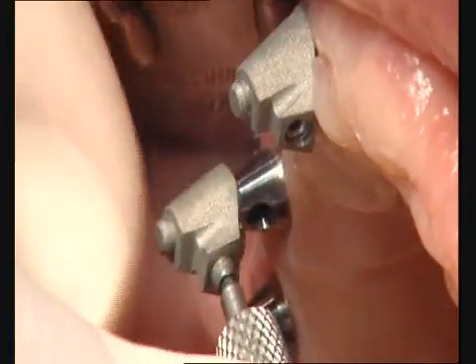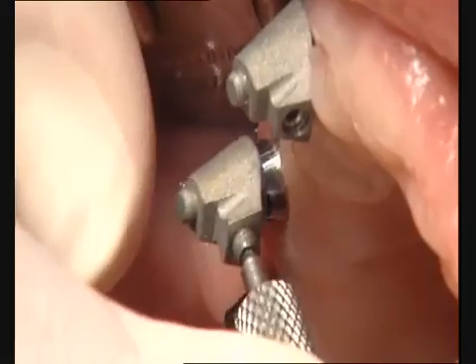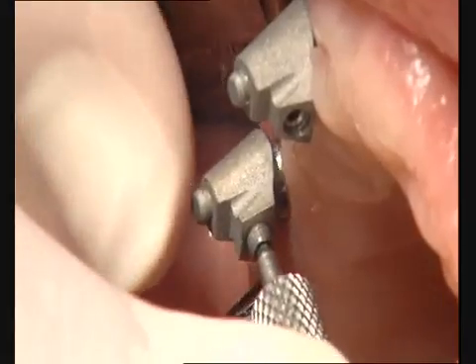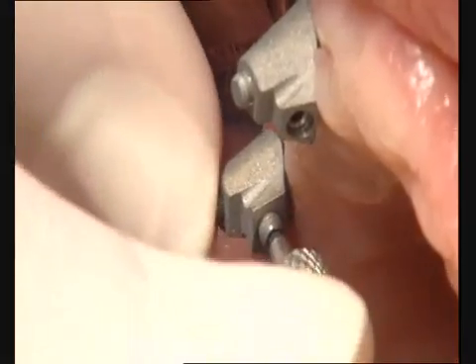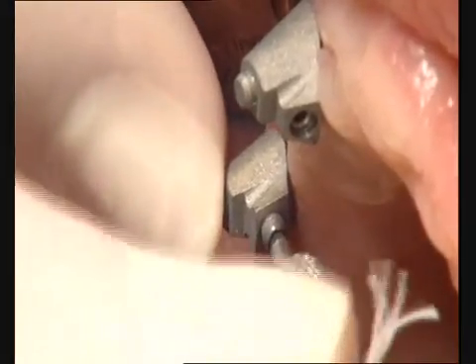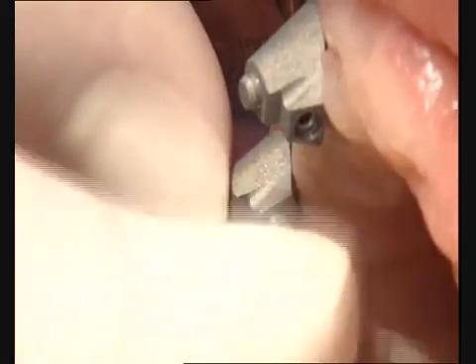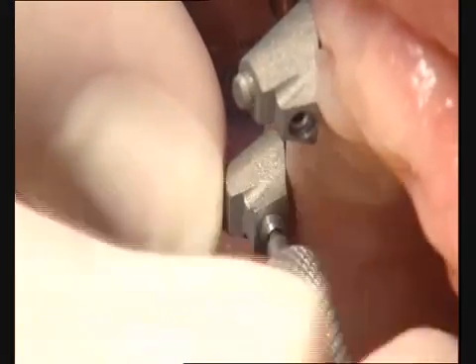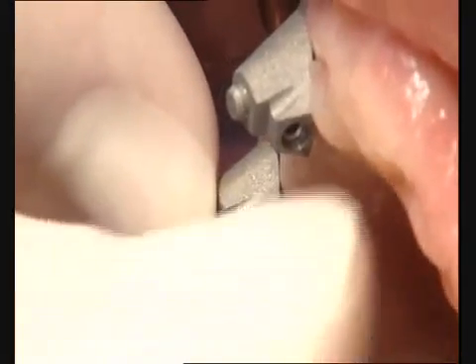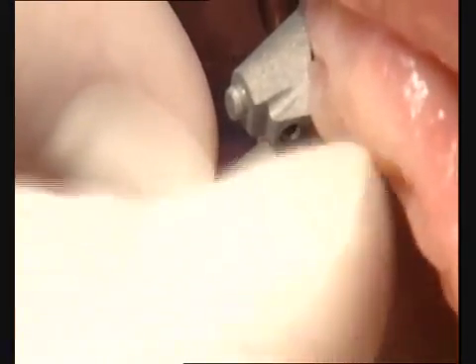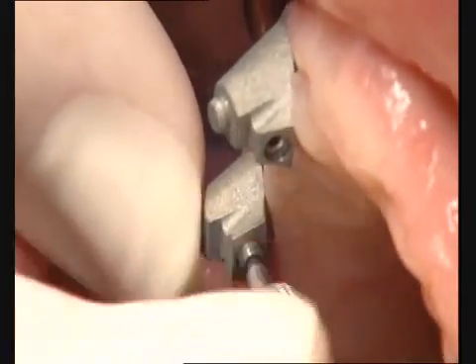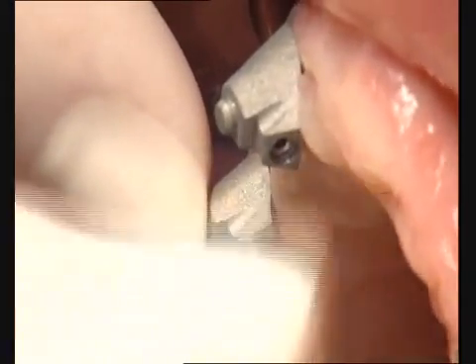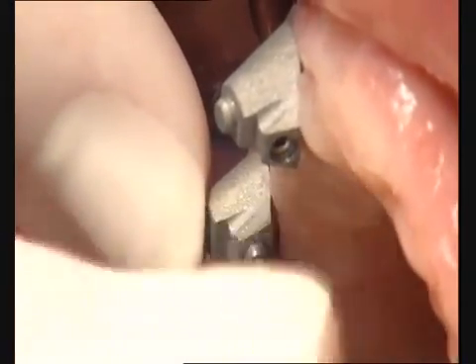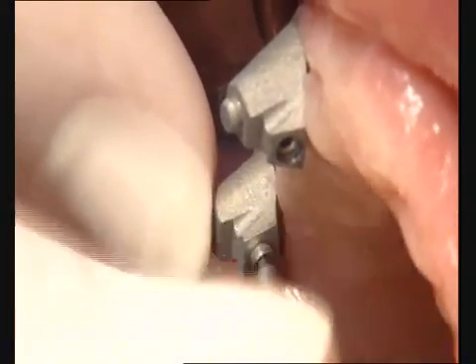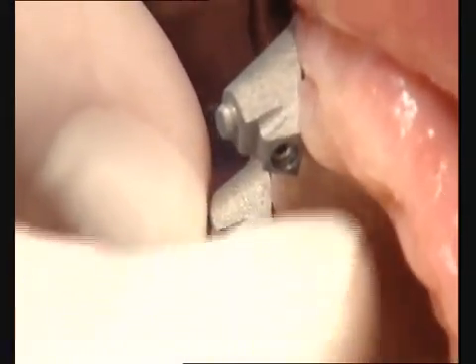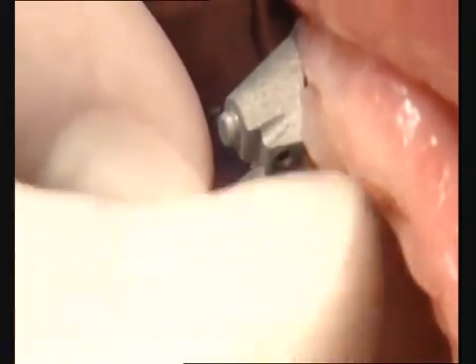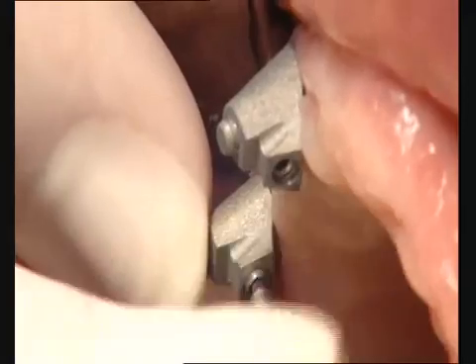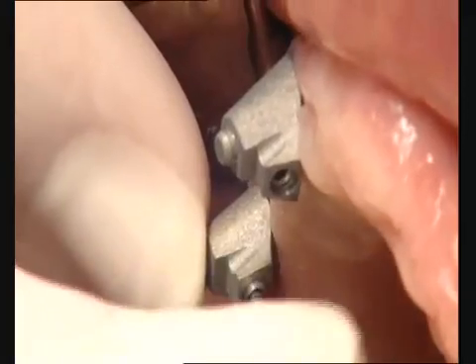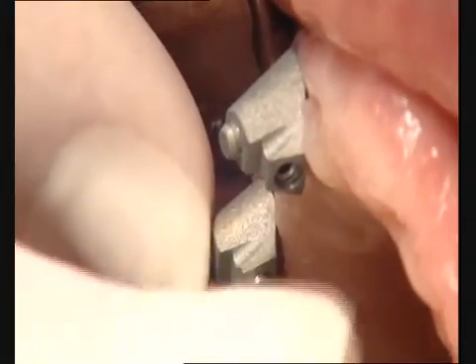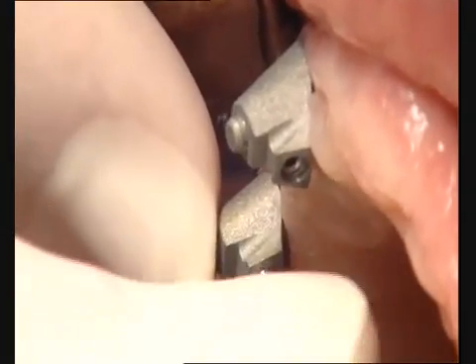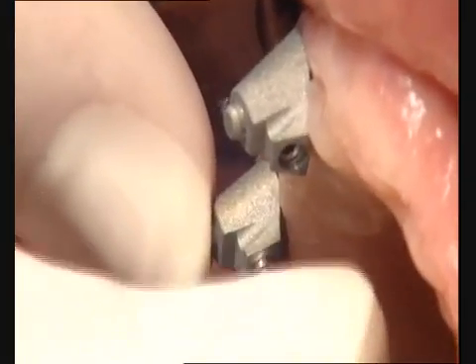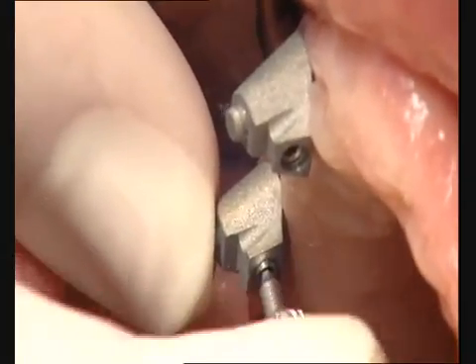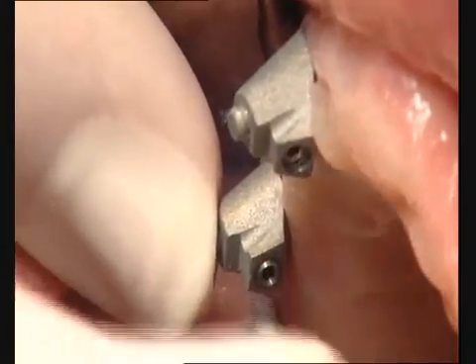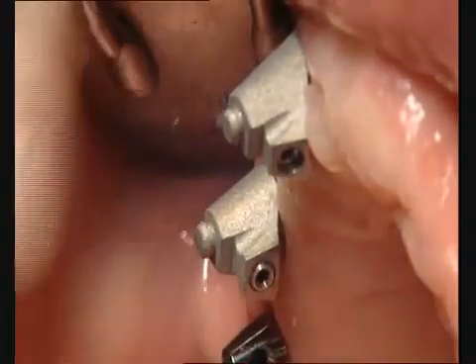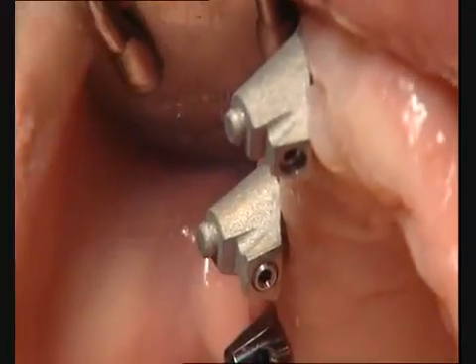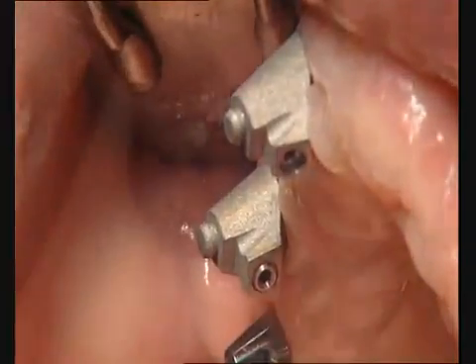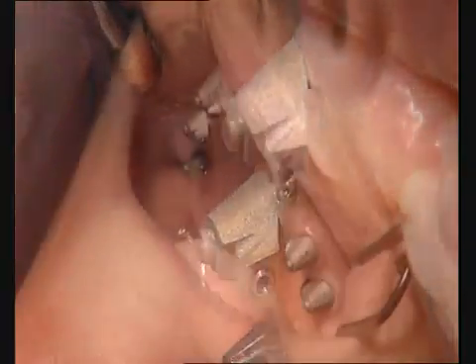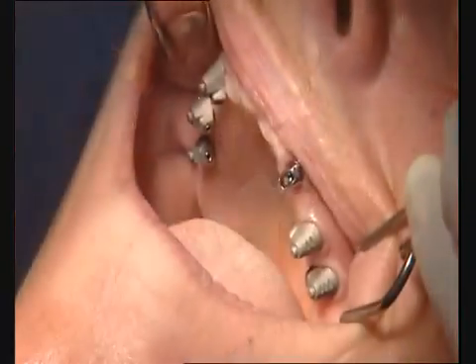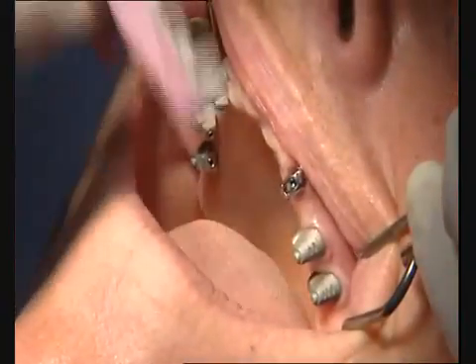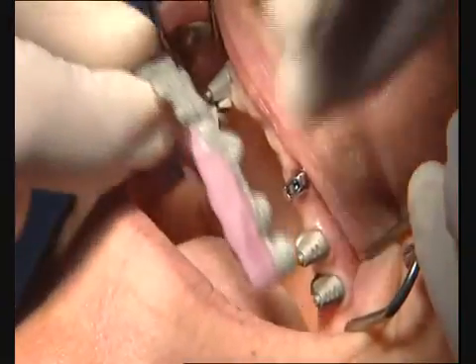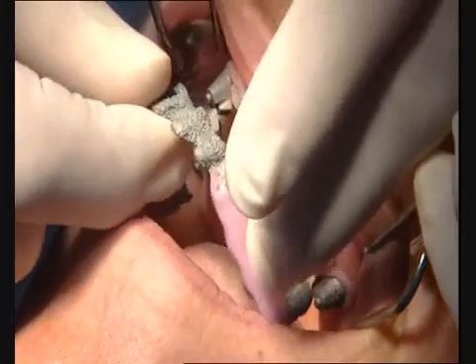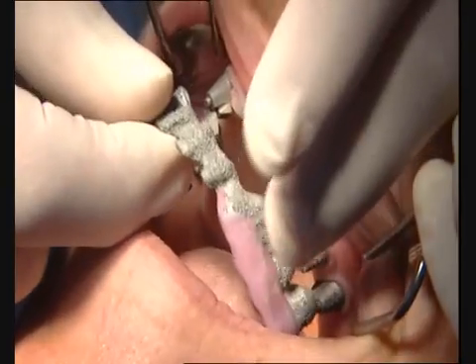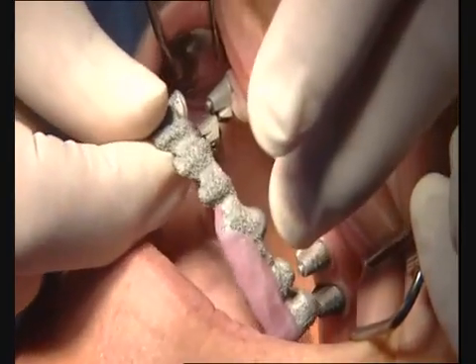The titanium copings are screwed onto the UV-E abutments intra-orally. When fitting the framework, the bonded titanium copings reliably guide the framework into the correct position.